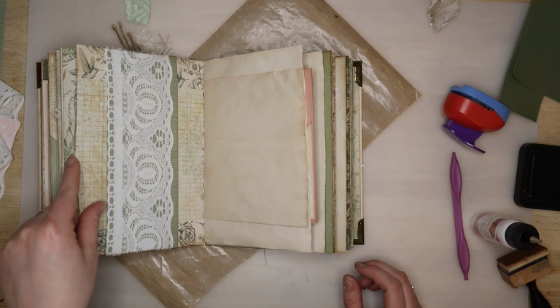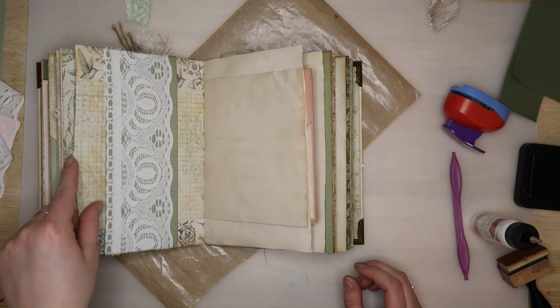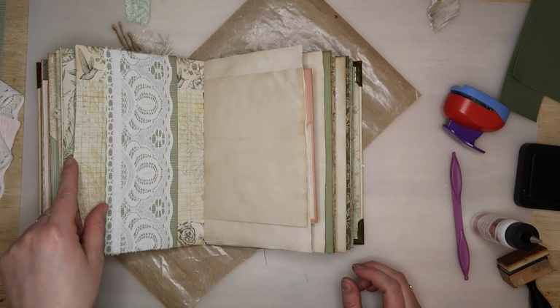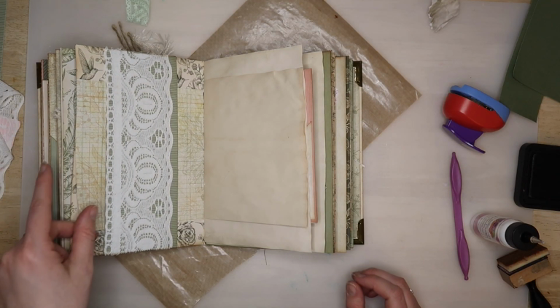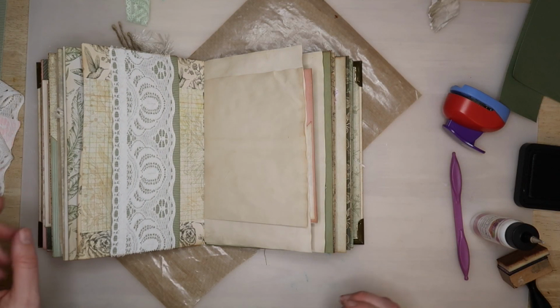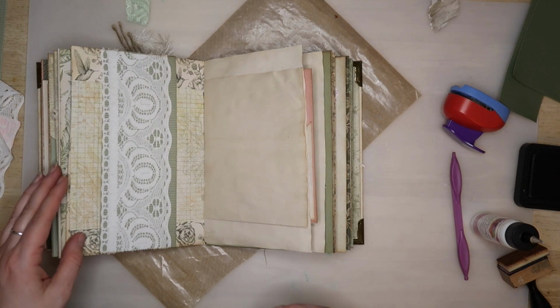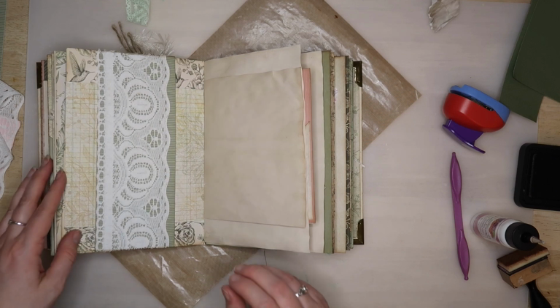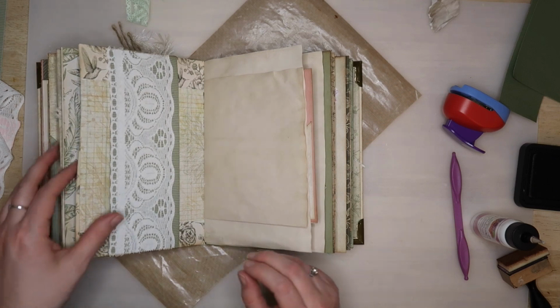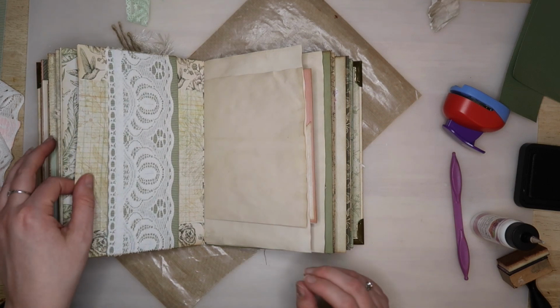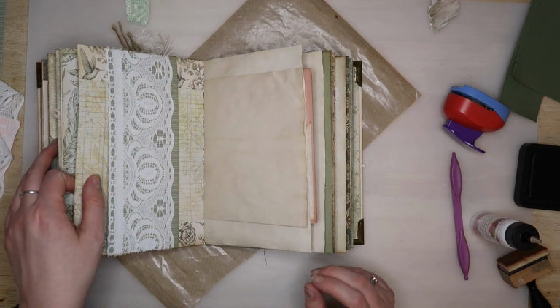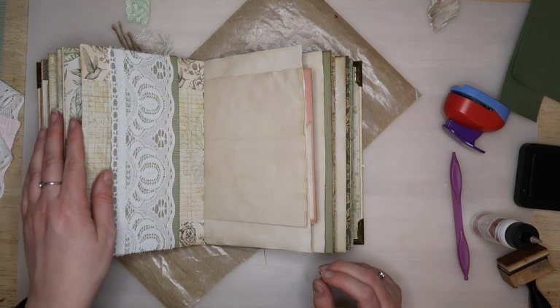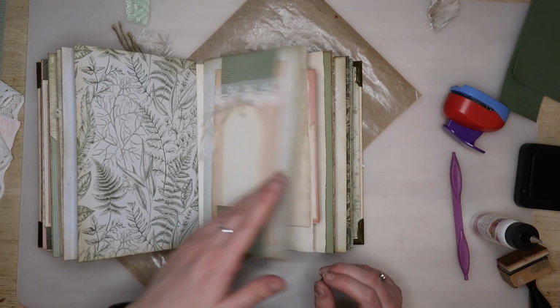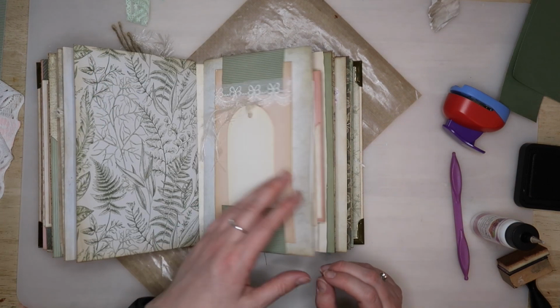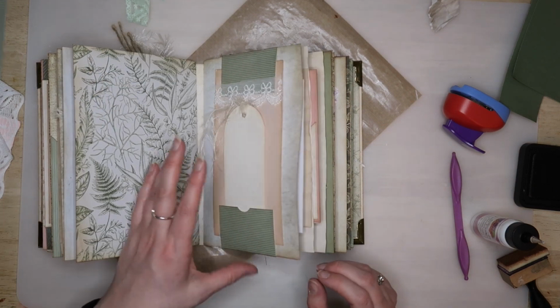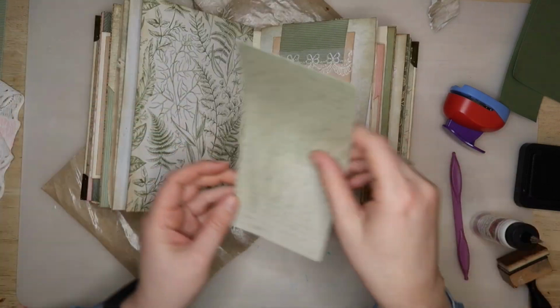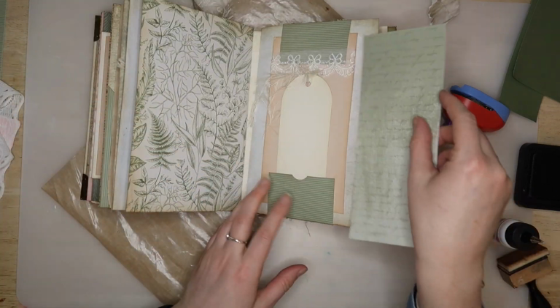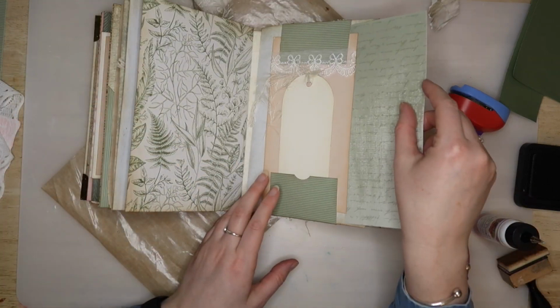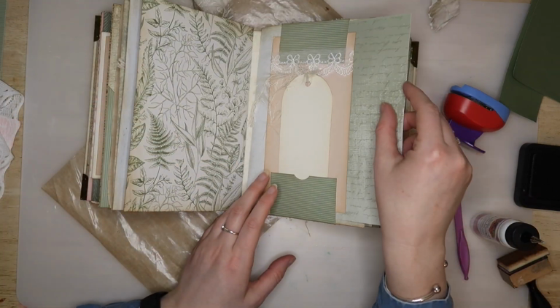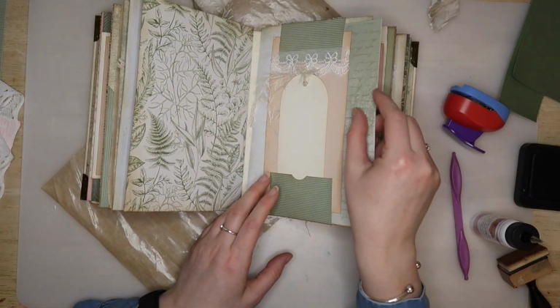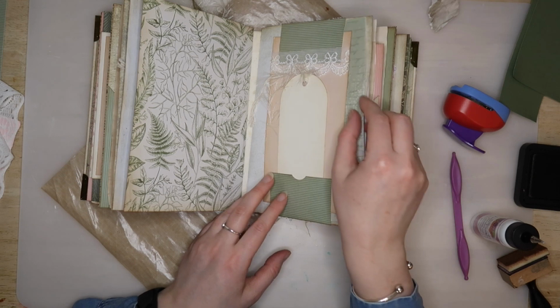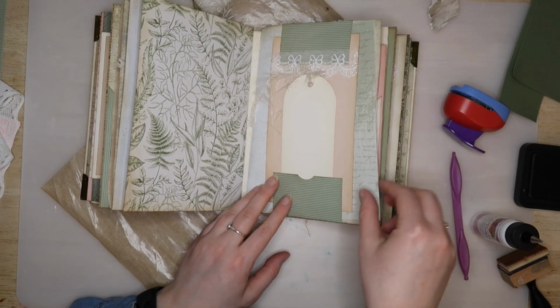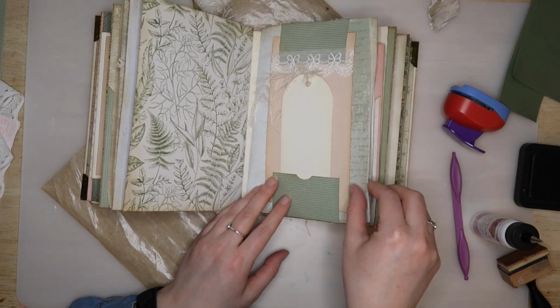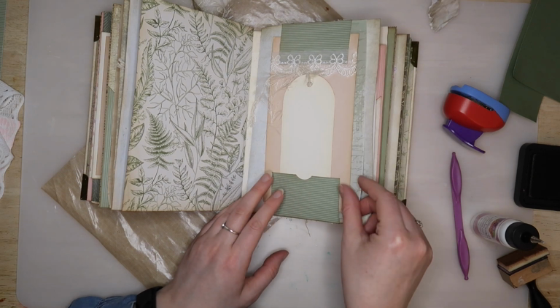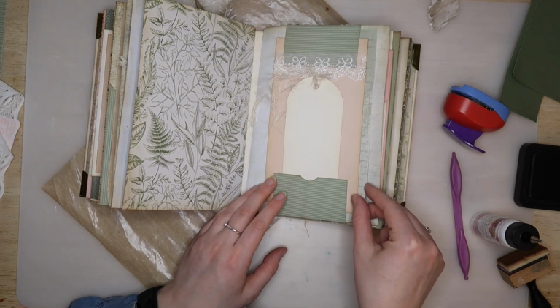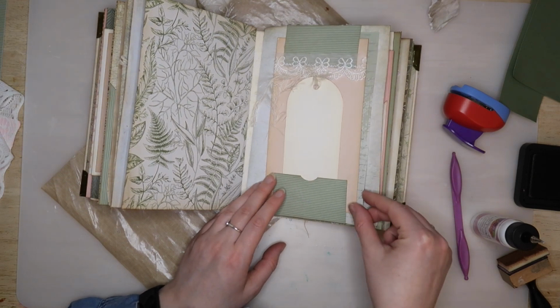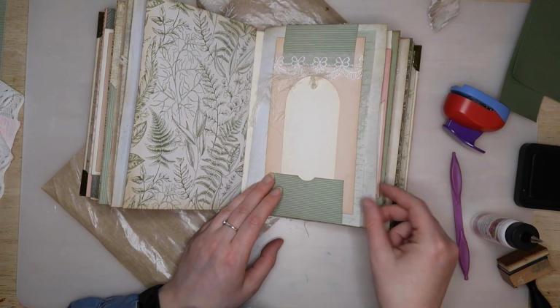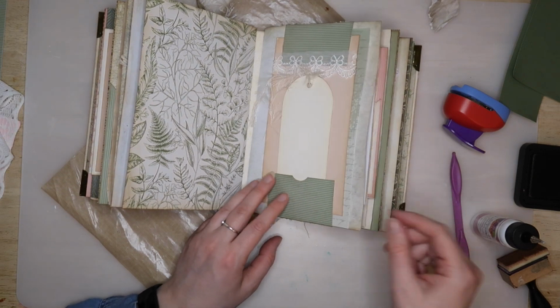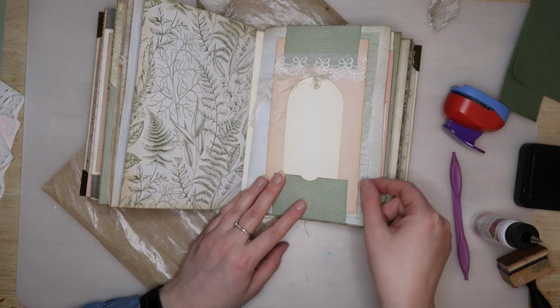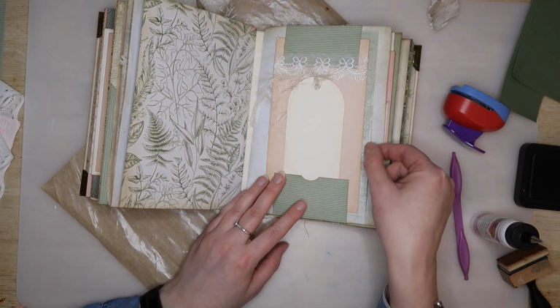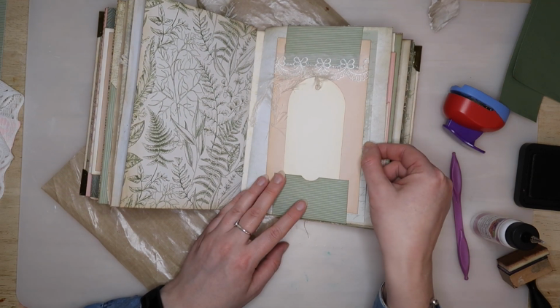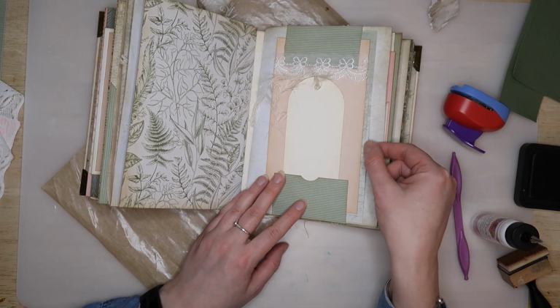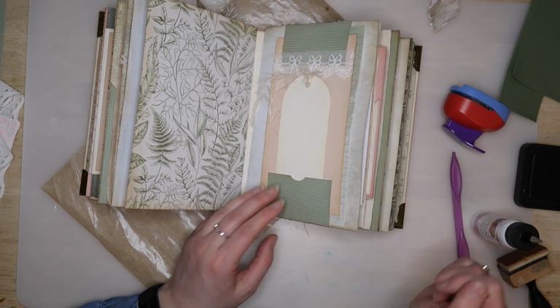The belly band can be used to hold all kinds of ephemera and photographs, and the wider the band is the larger the pieces it can hold. So I'll just slip some extra pieces of paper which could be used anywhere else in the journal.